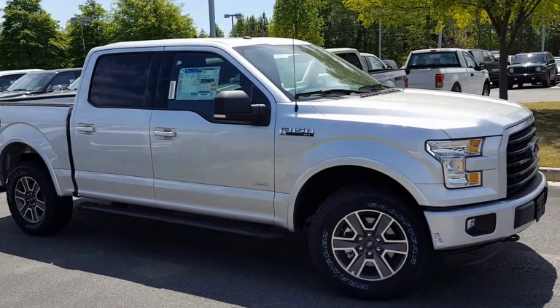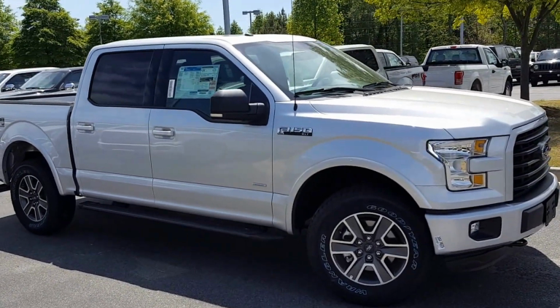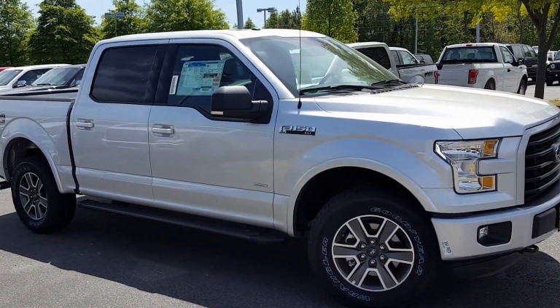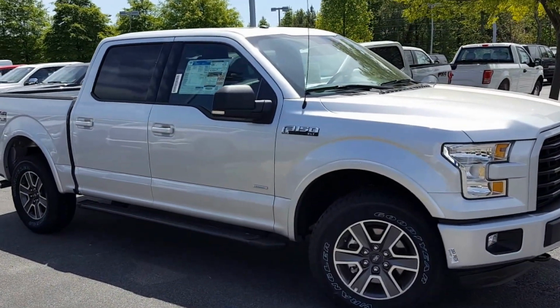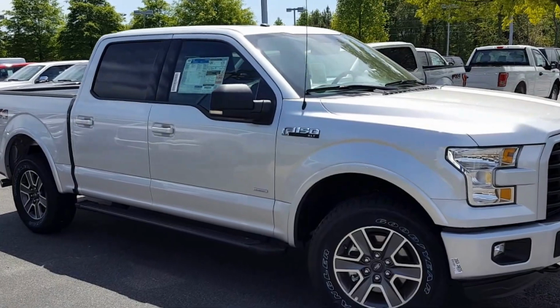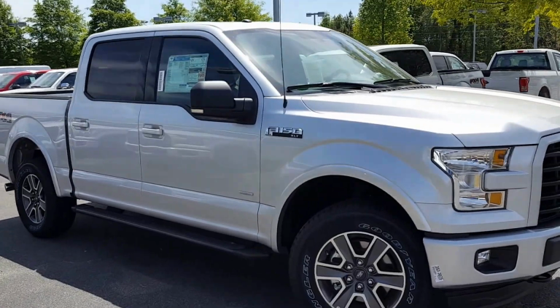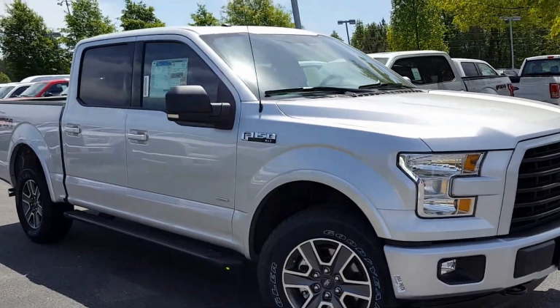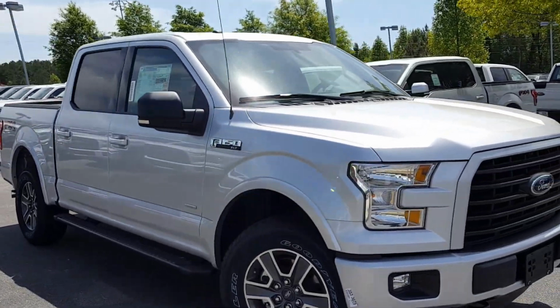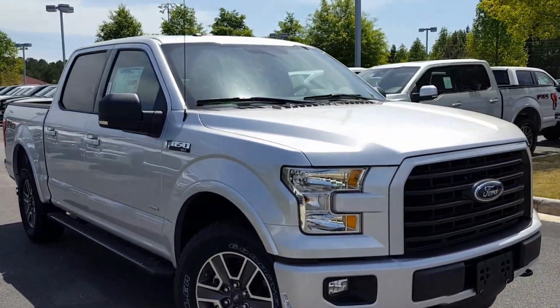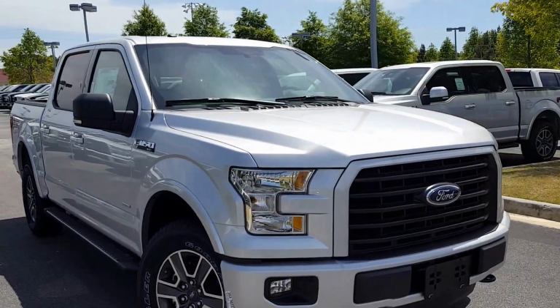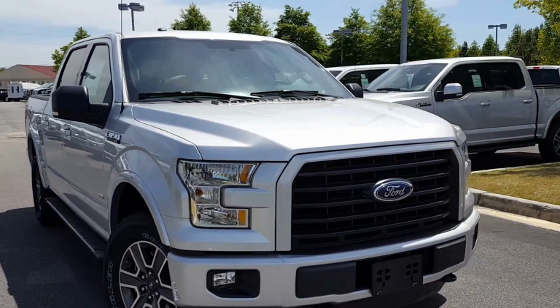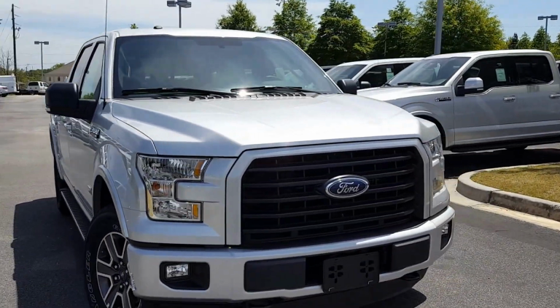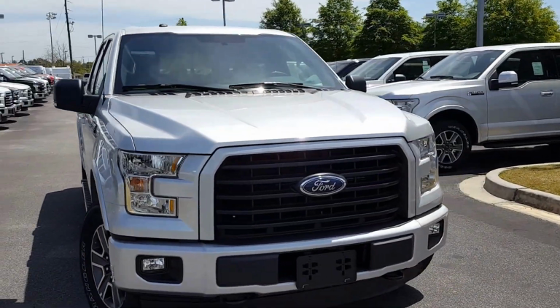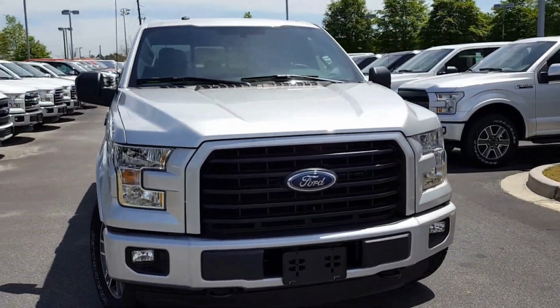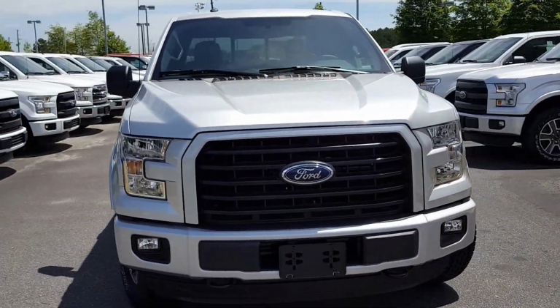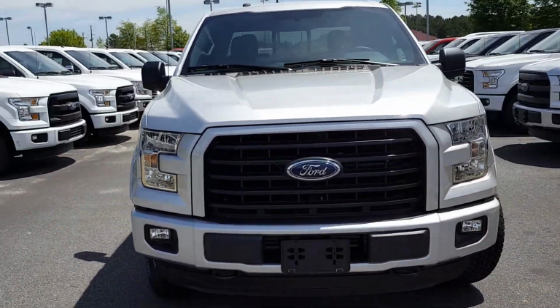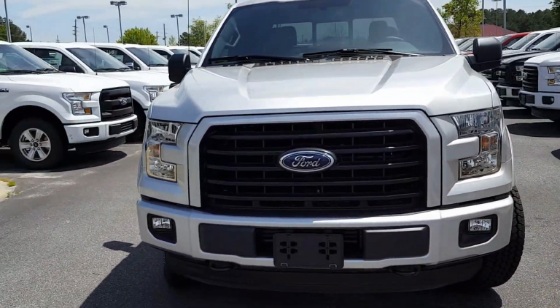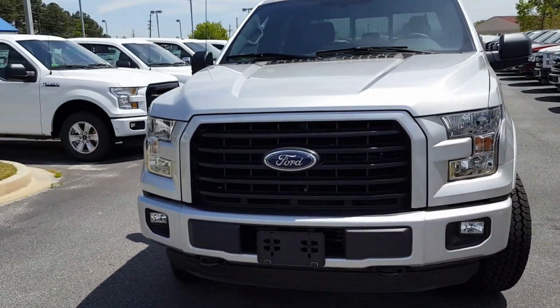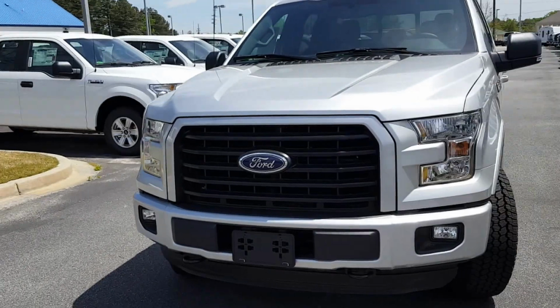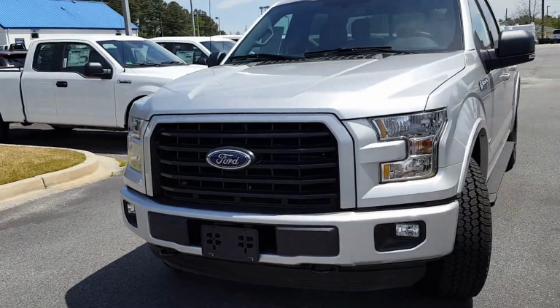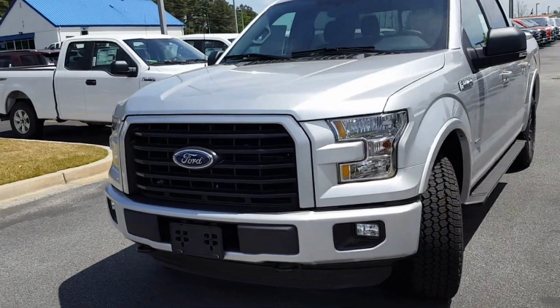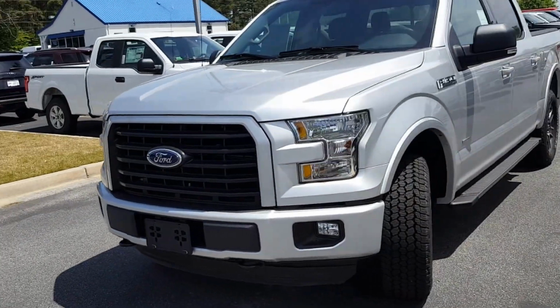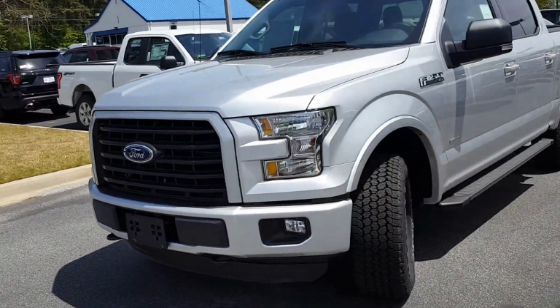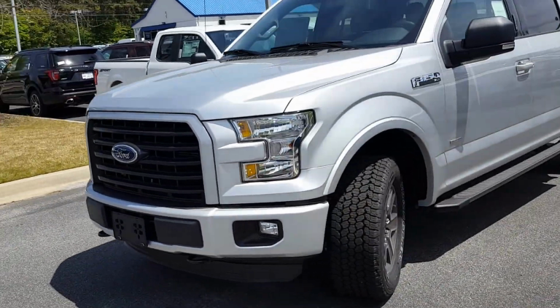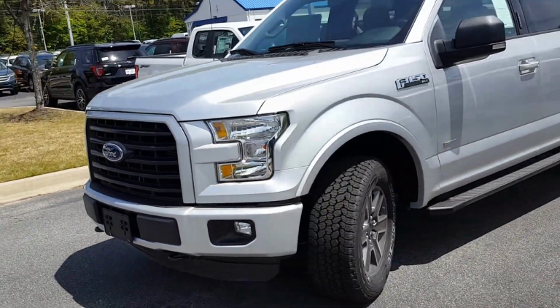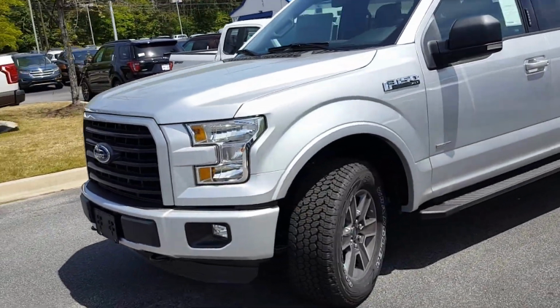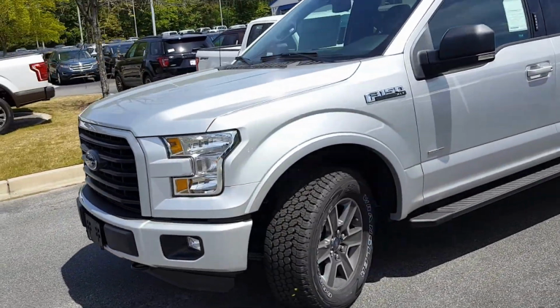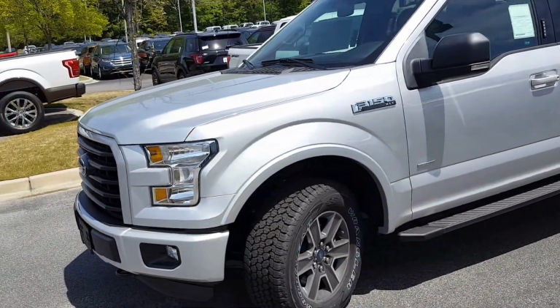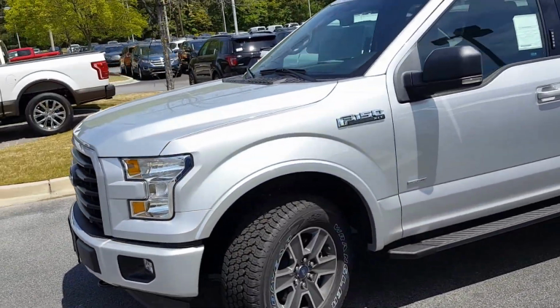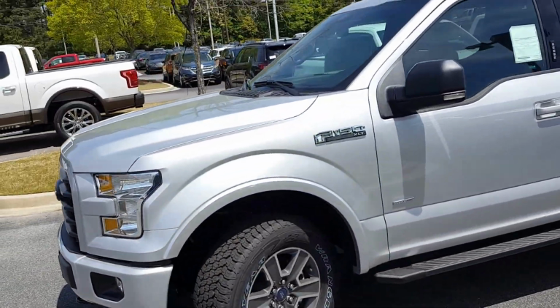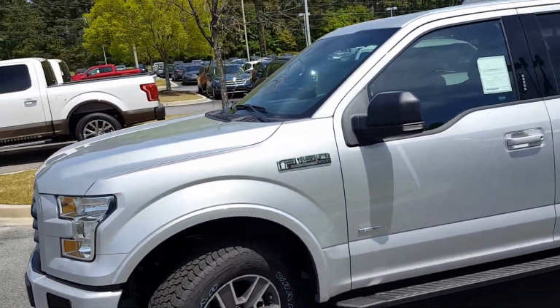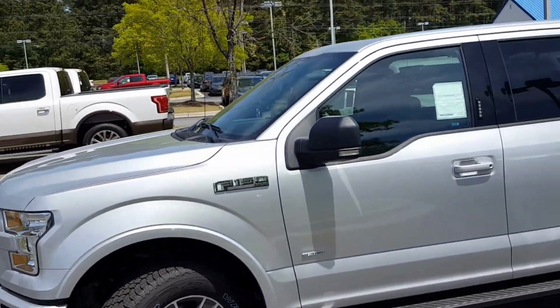What a great choice in this XLT — the premium EcoBoost engine, 23 miles per gallon highway, fog lights, alloy wheels, running boards, and keyless entry.